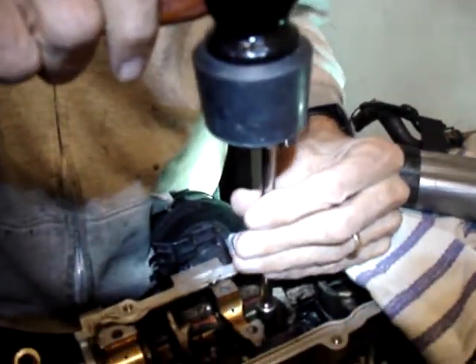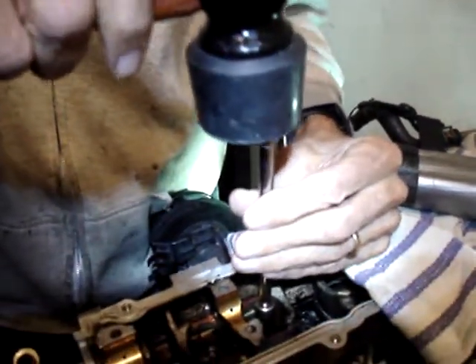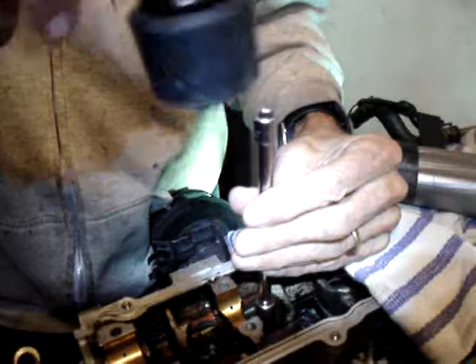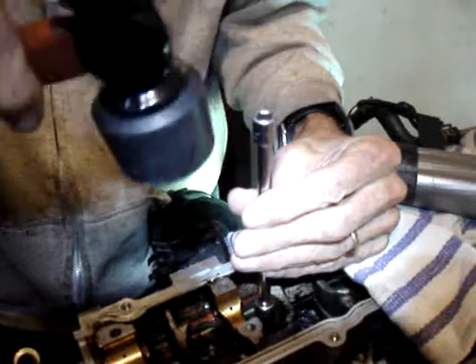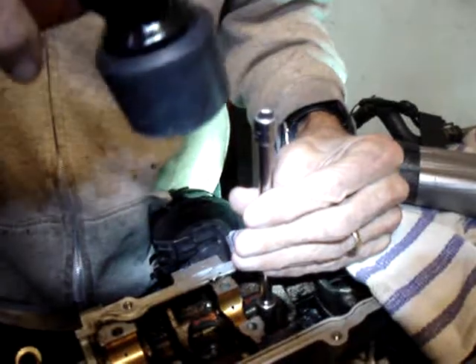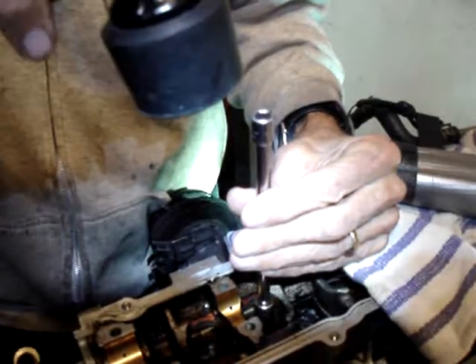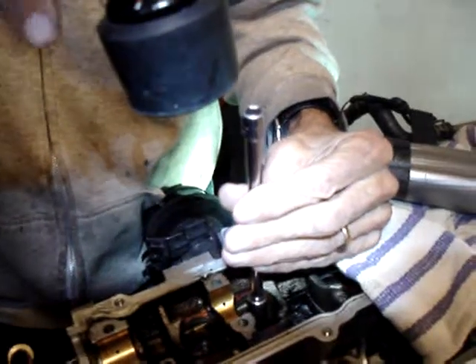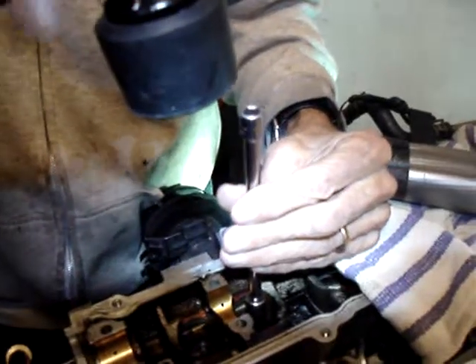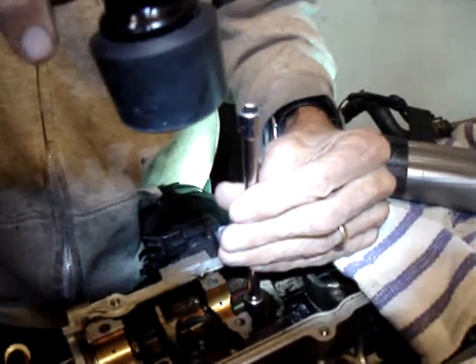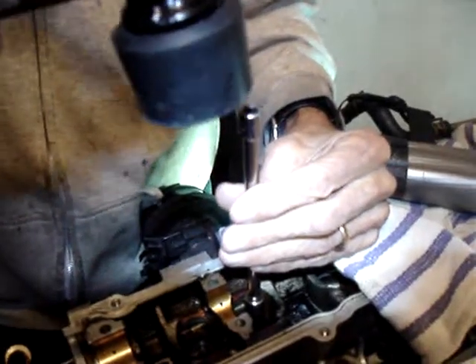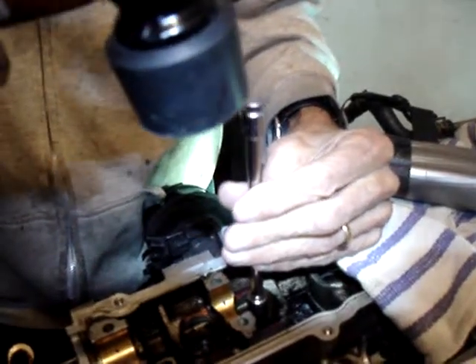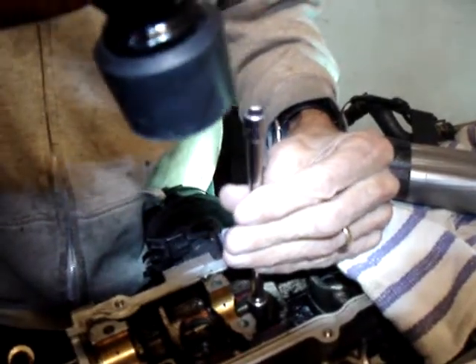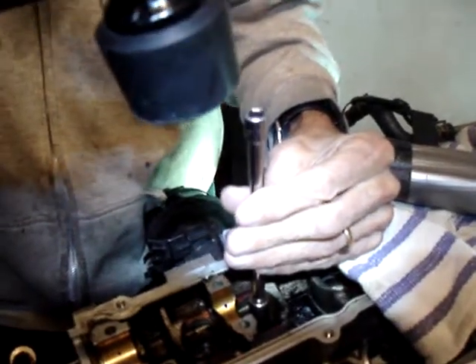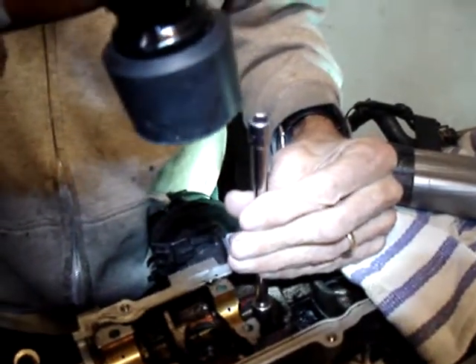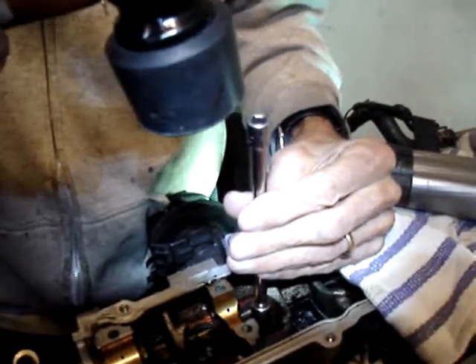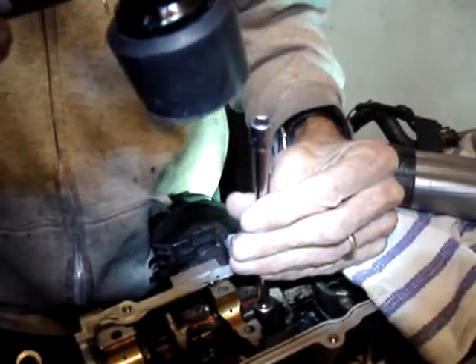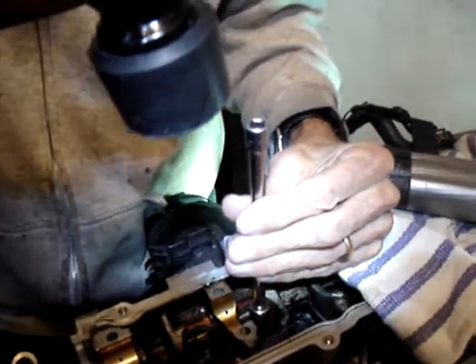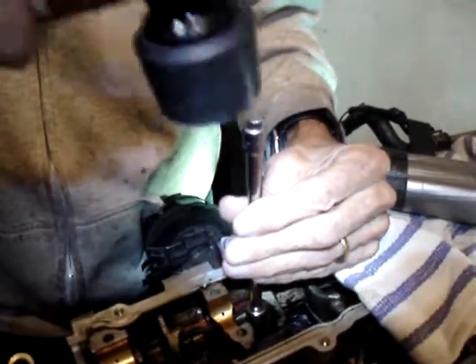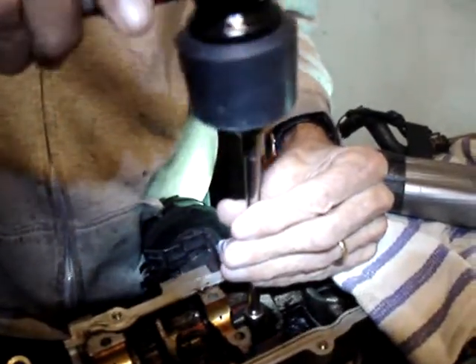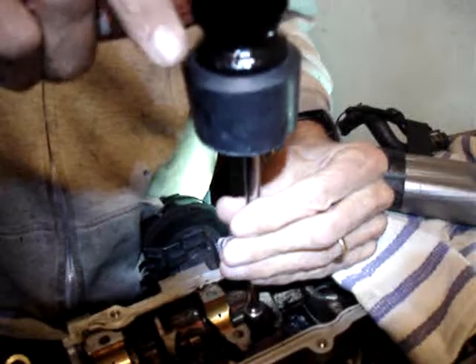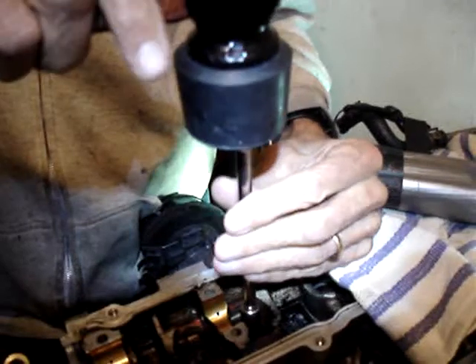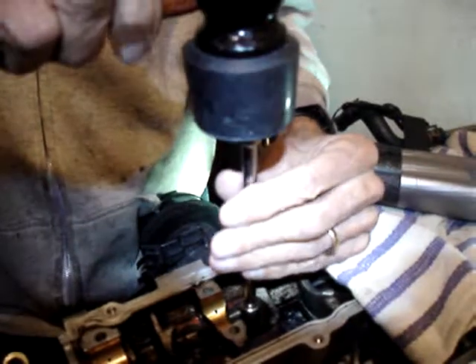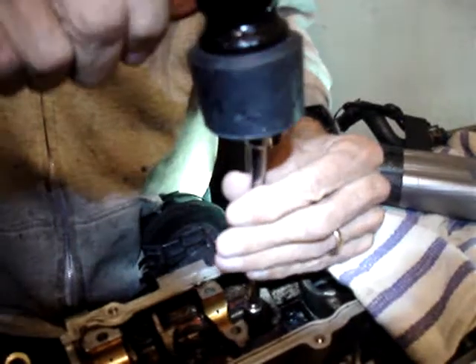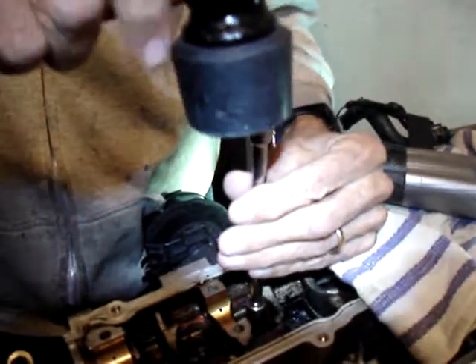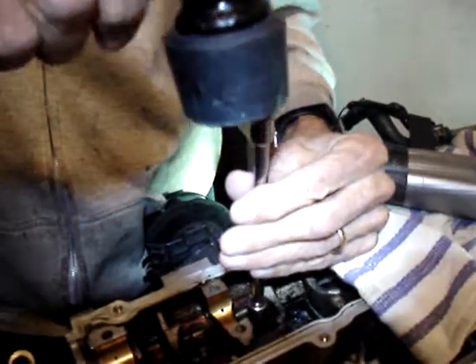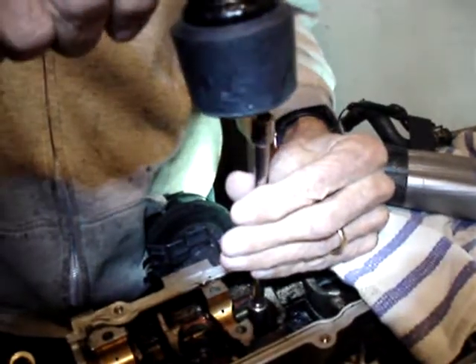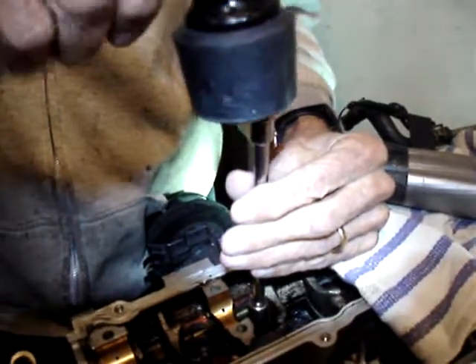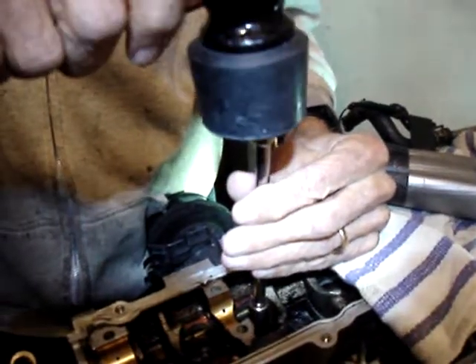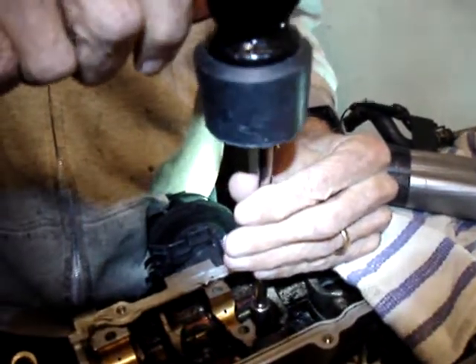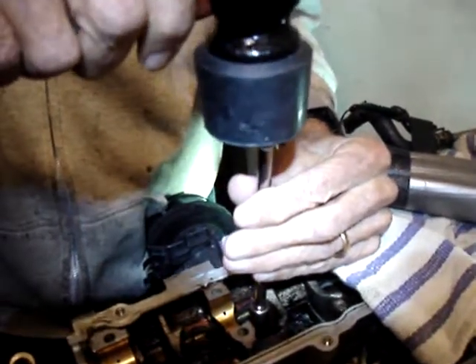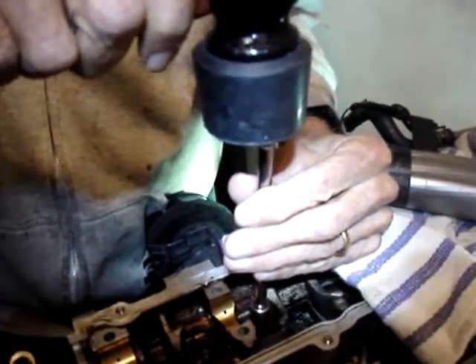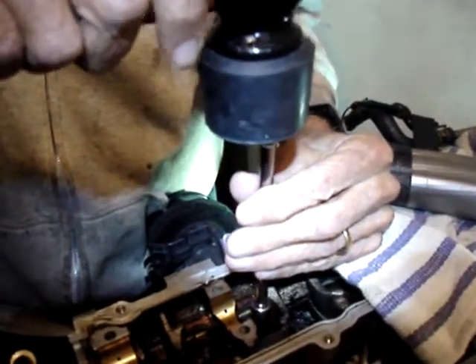As you drop this thing down, you'll gain a sense of when it actually seems to bottom out, and that's when you stop.